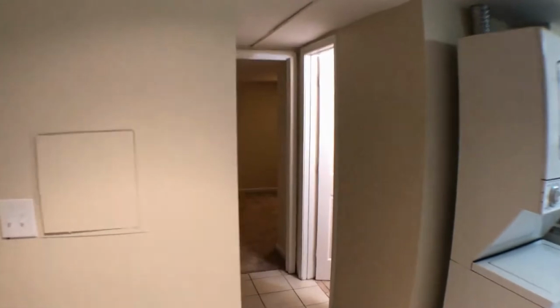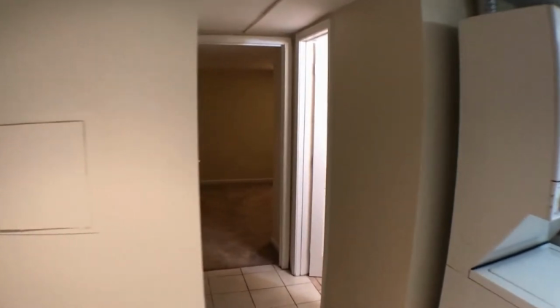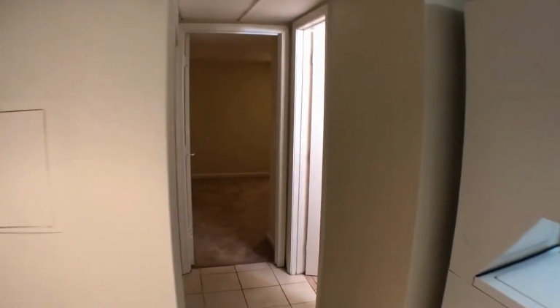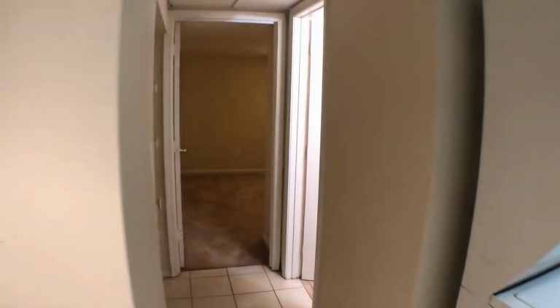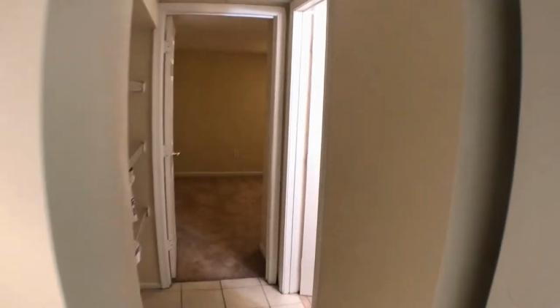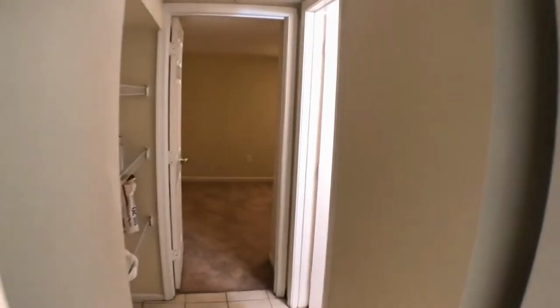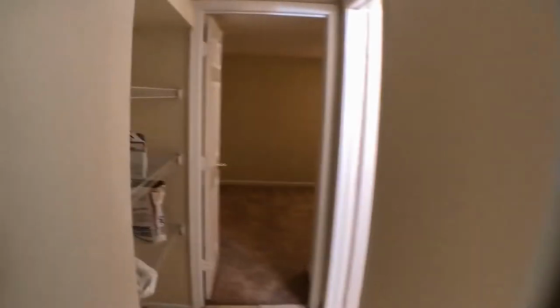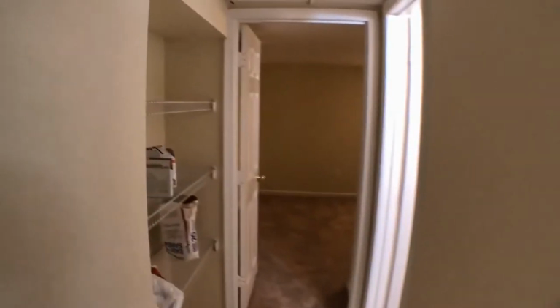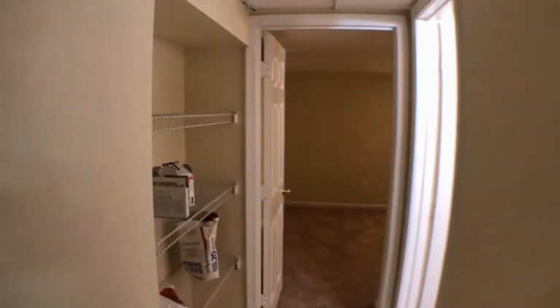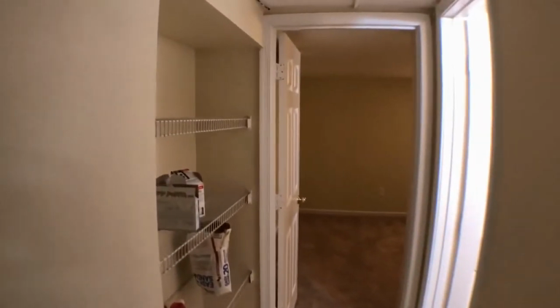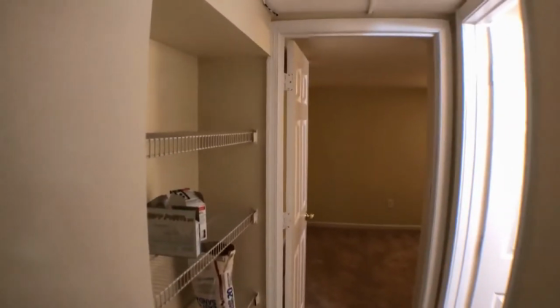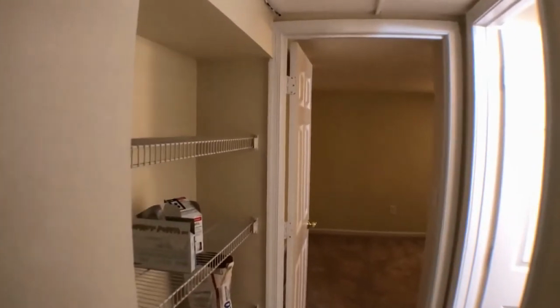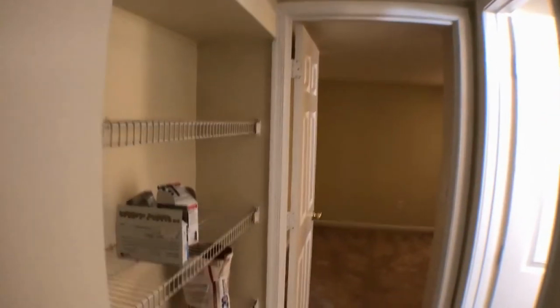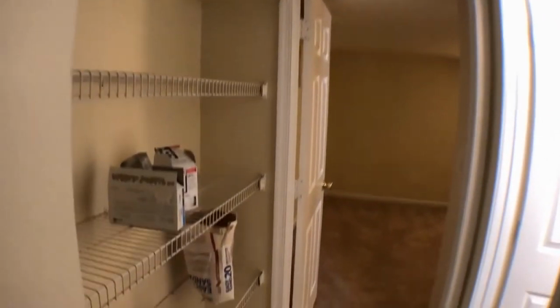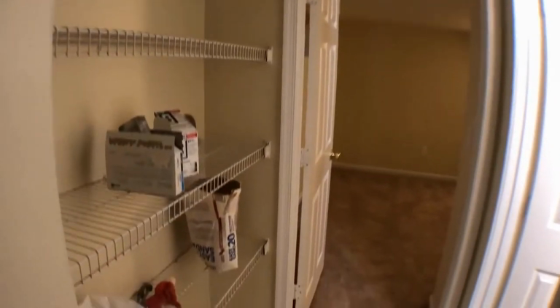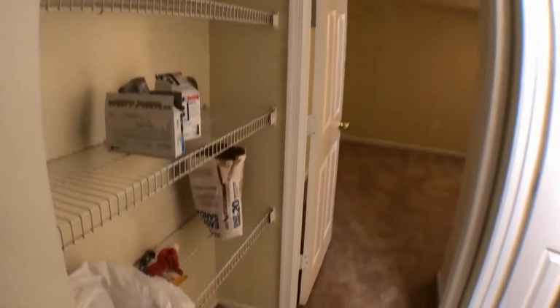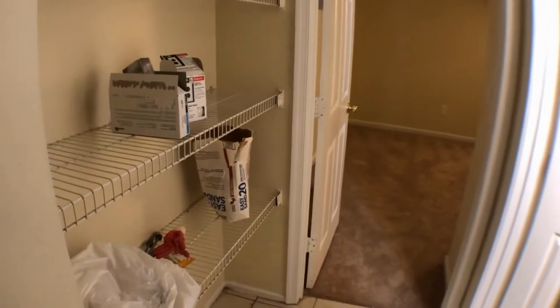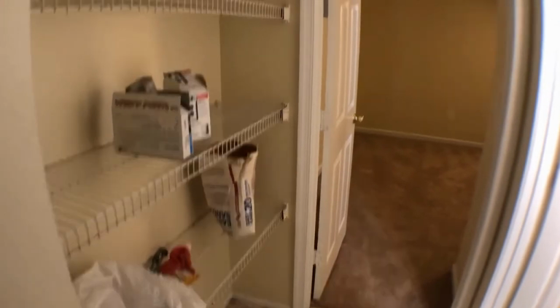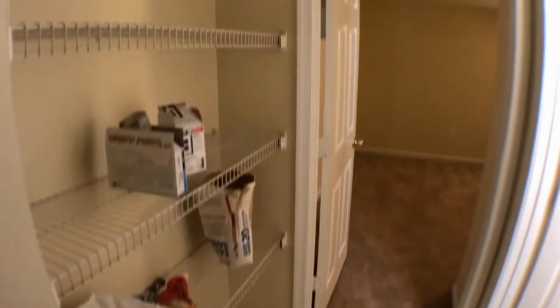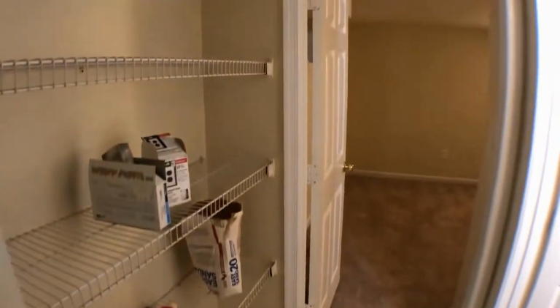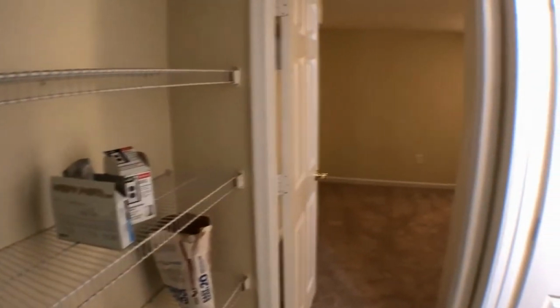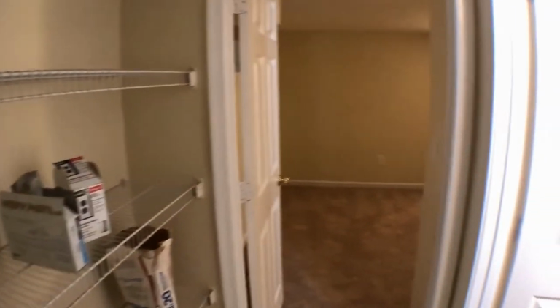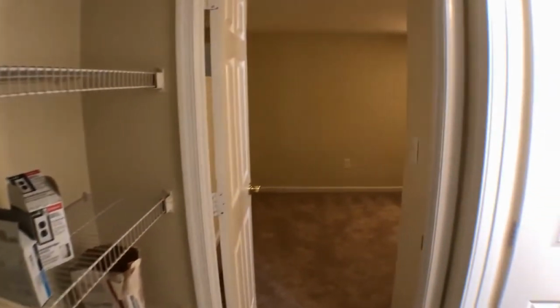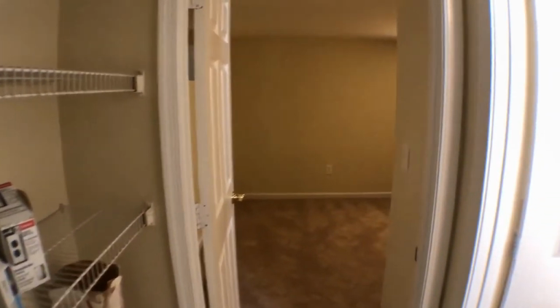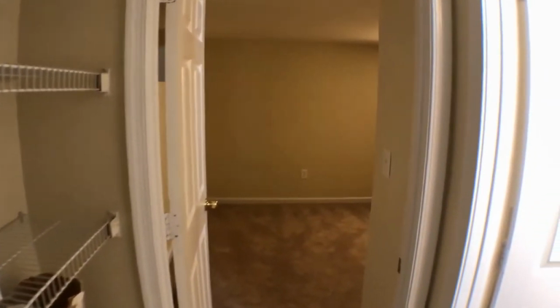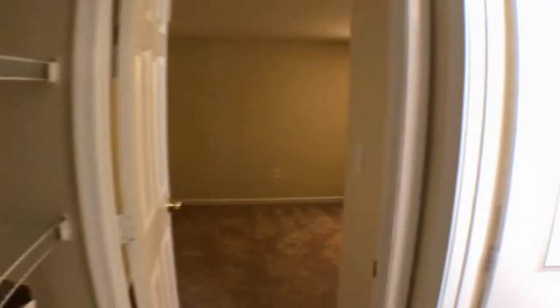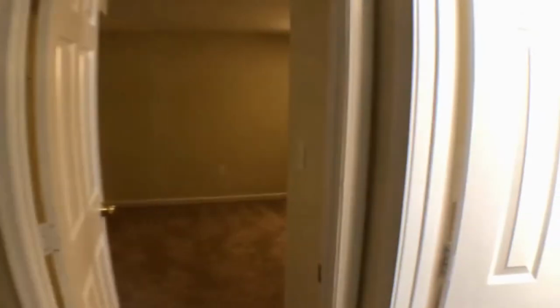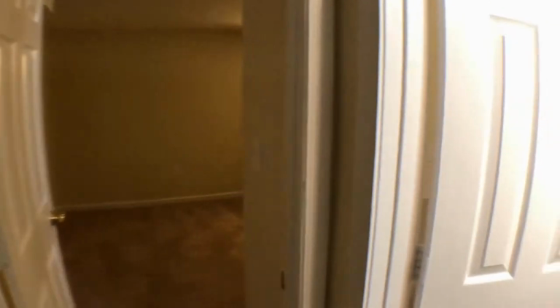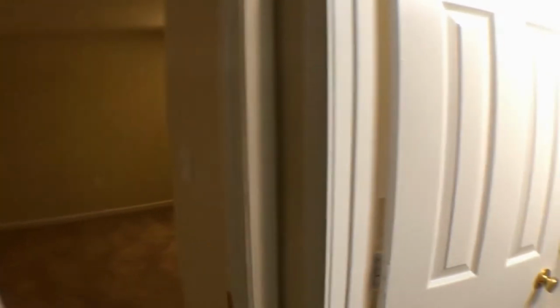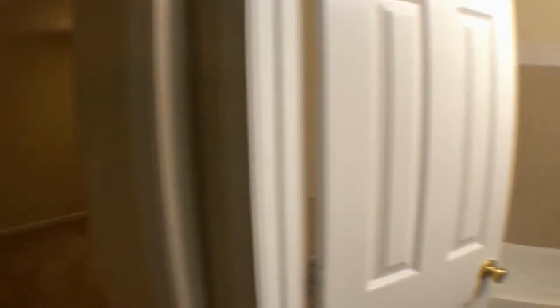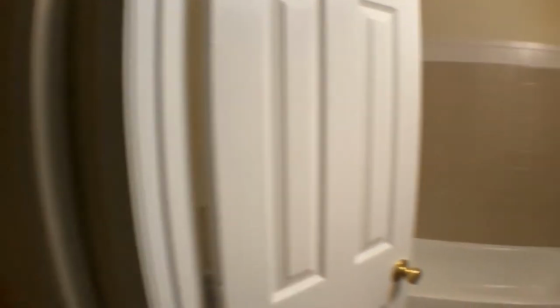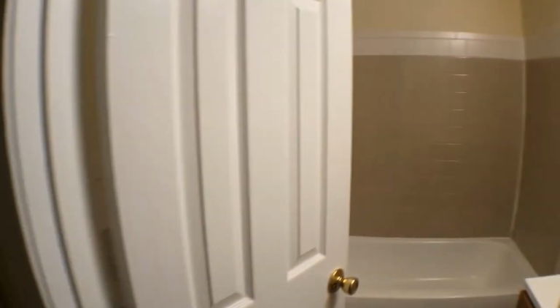Walking through here, there are a couple of shelves. The second bedroom is that way, but we're going to make a right real quick.